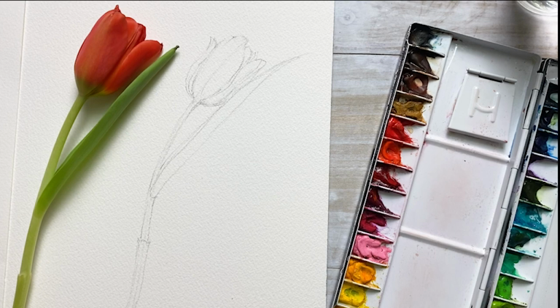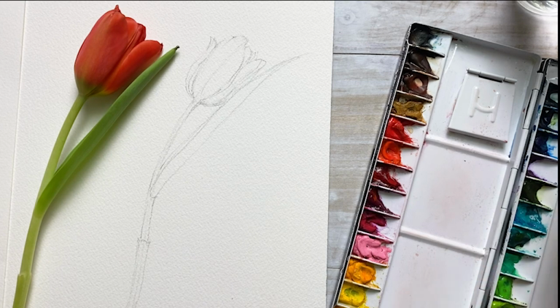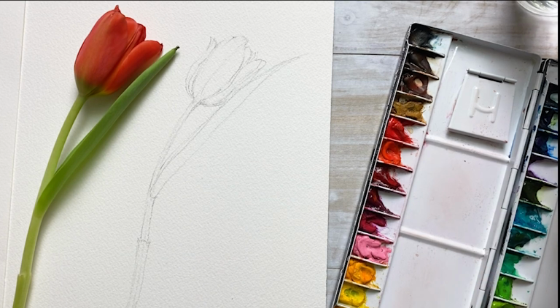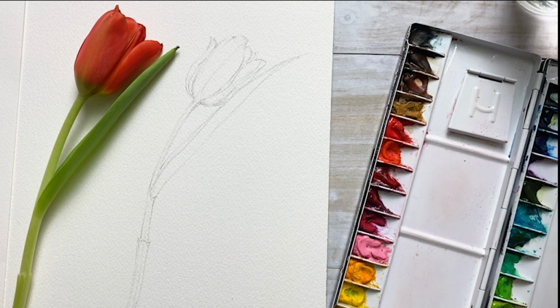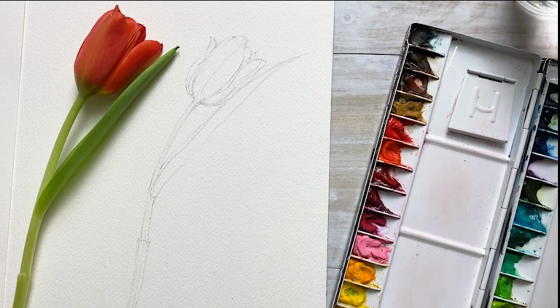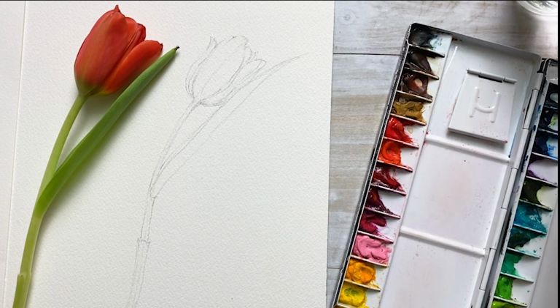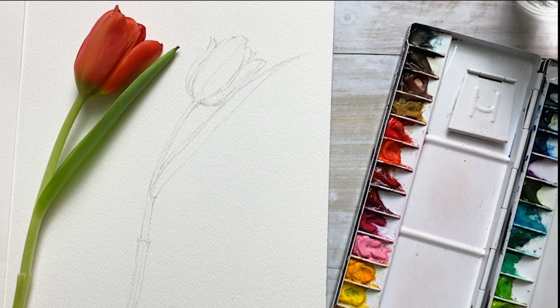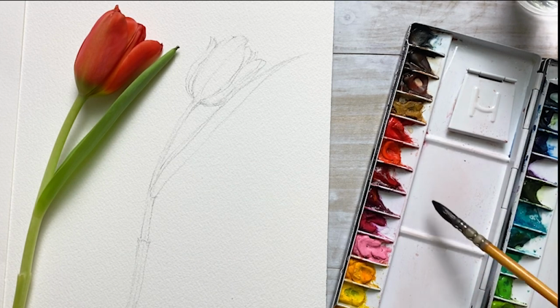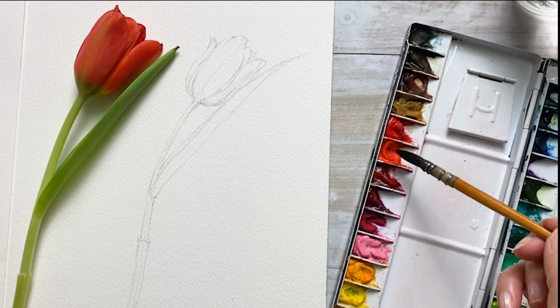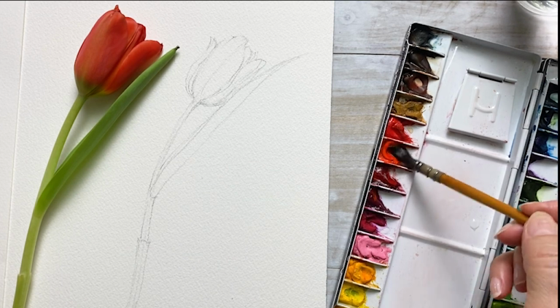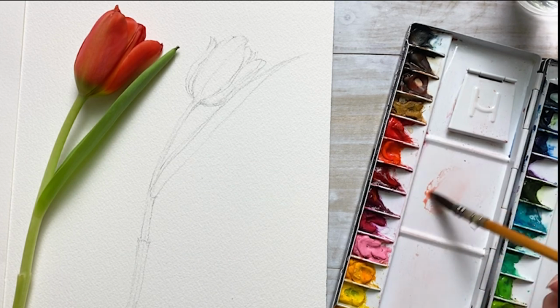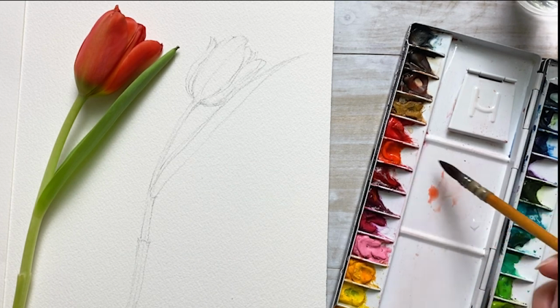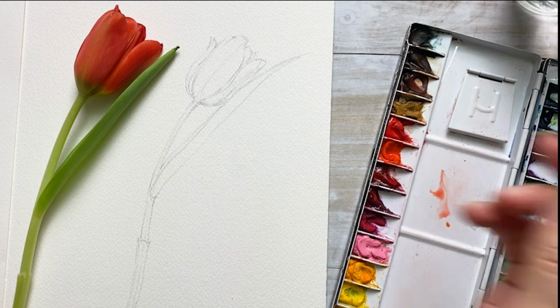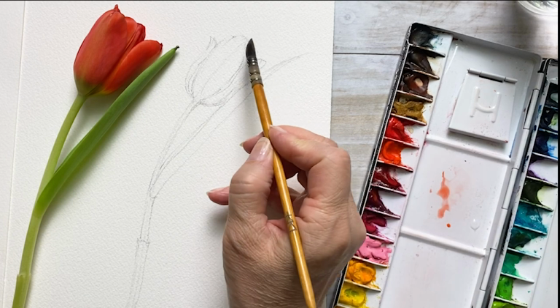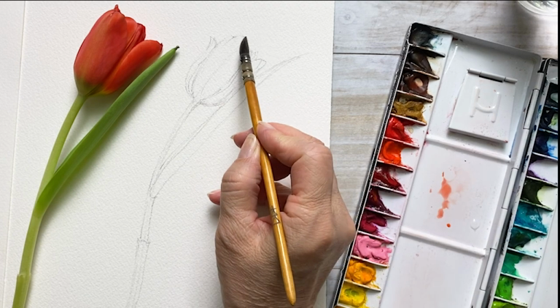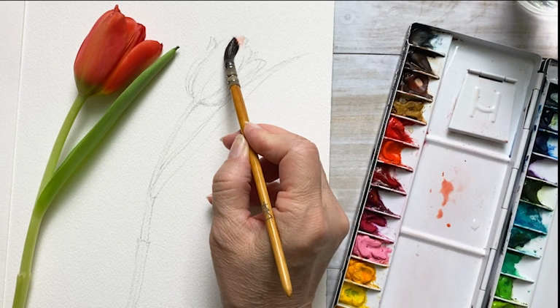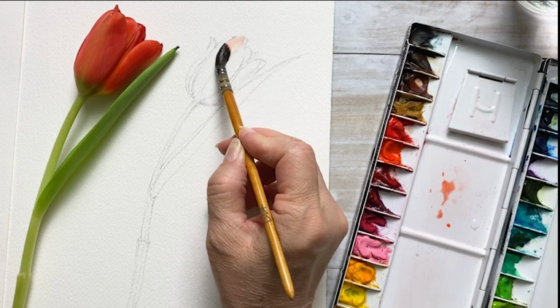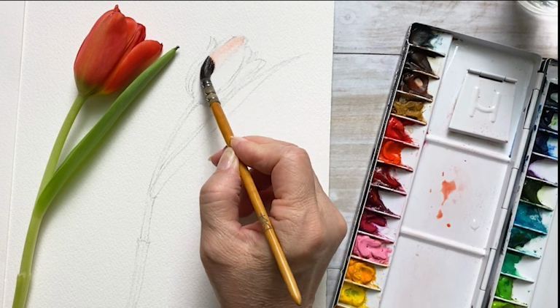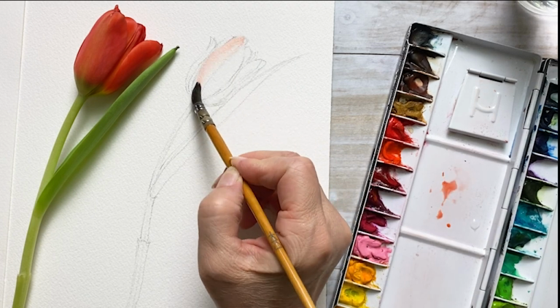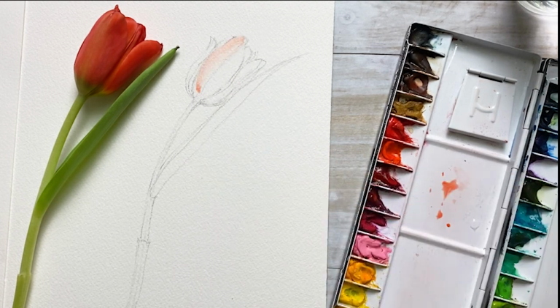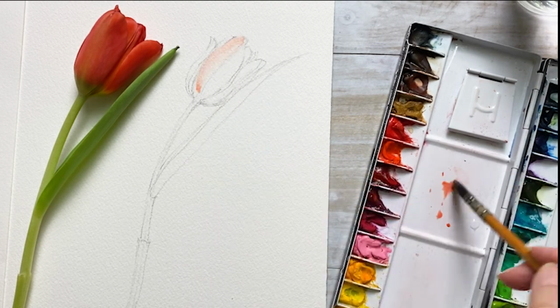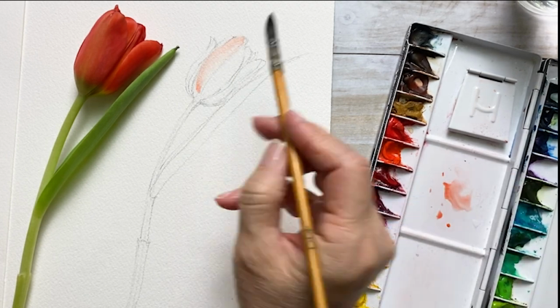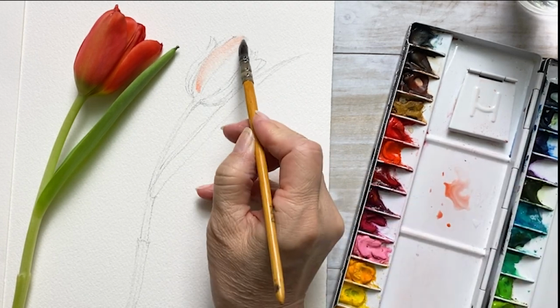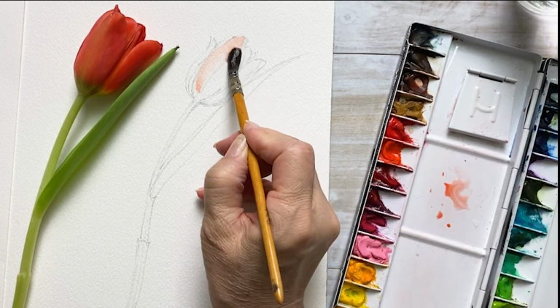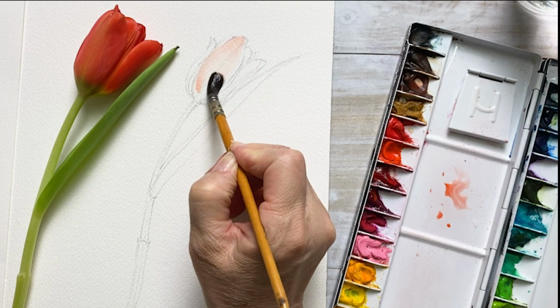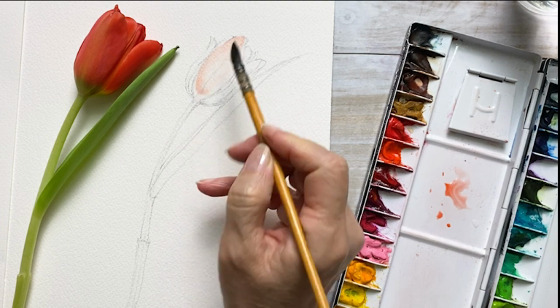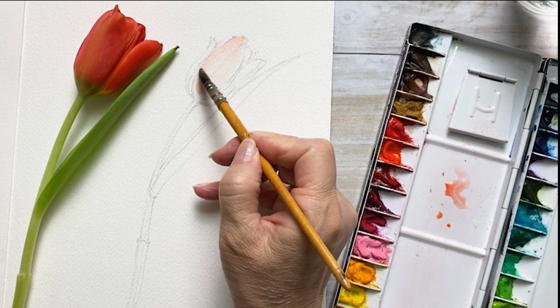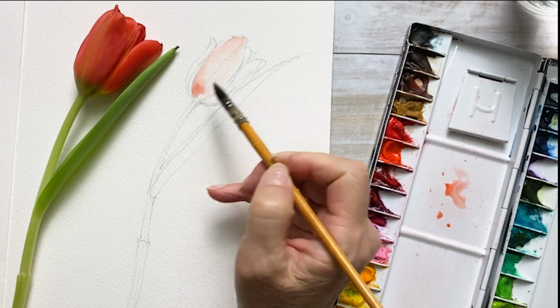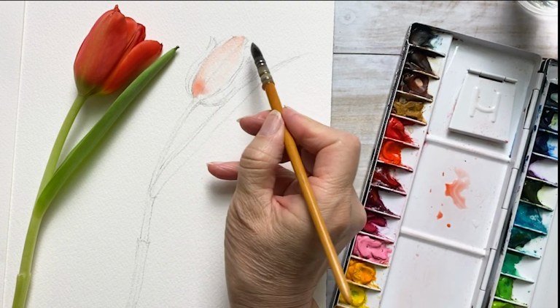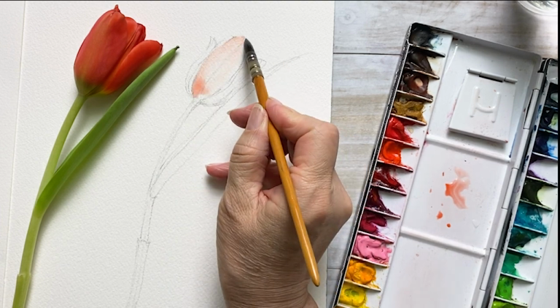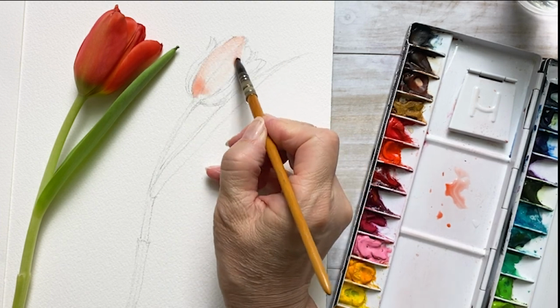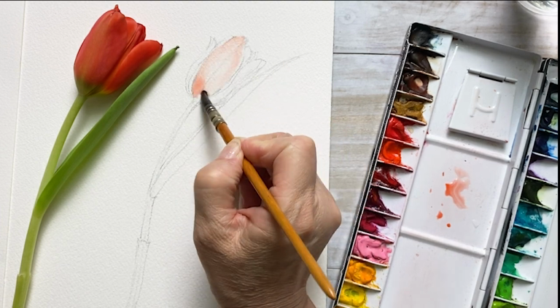Today we are going to be painting one orange tulip. I'm taking a little bit of orange colors from my beautiful palette and painting on the tulip gently.